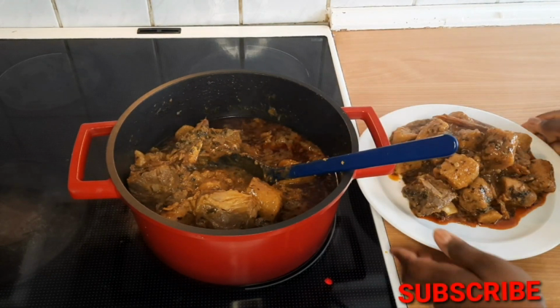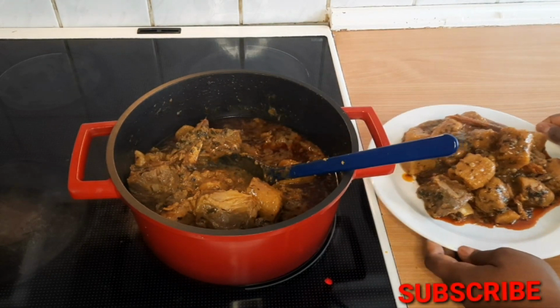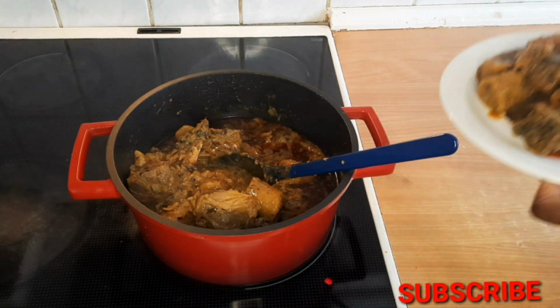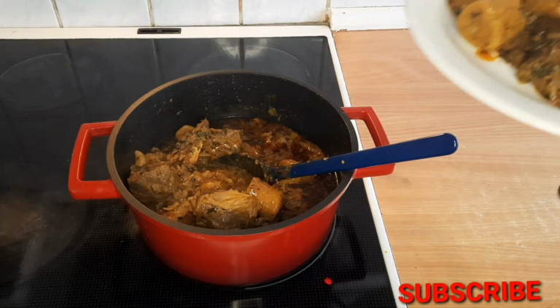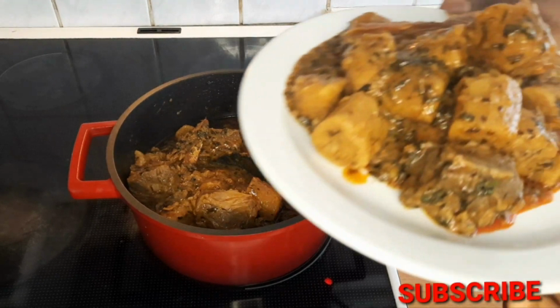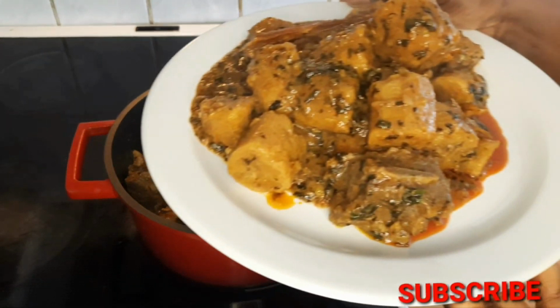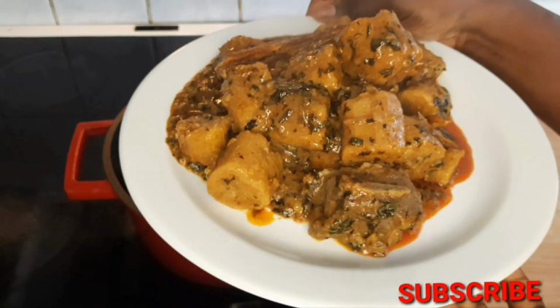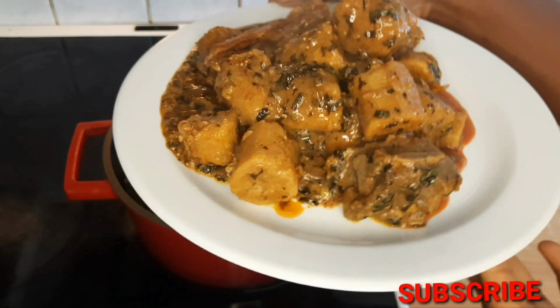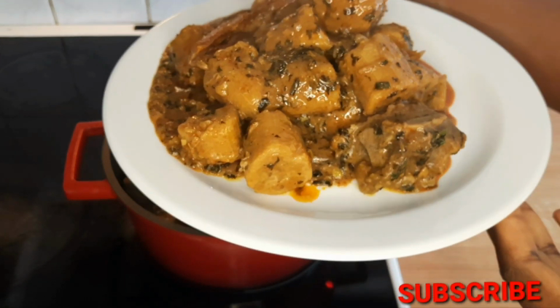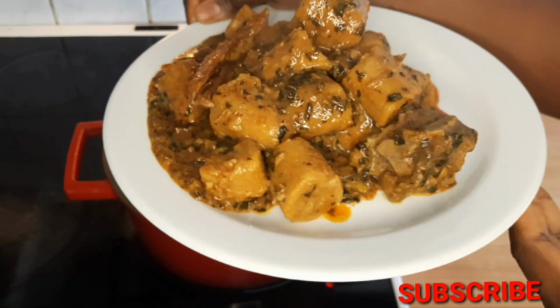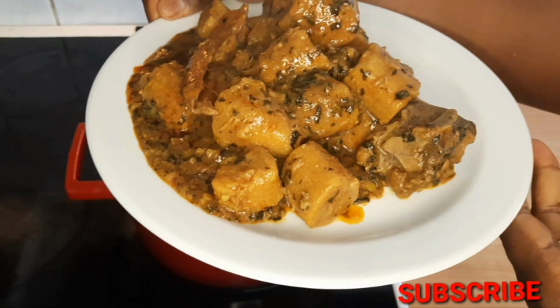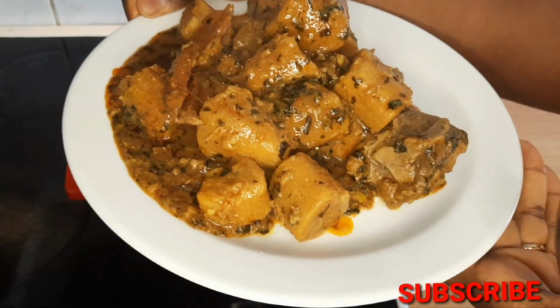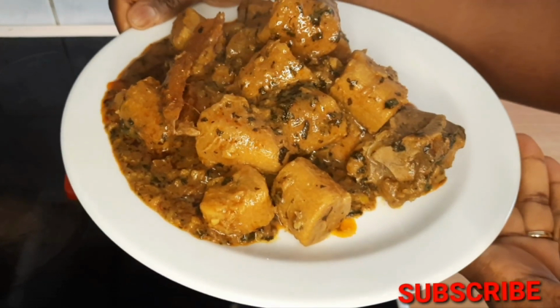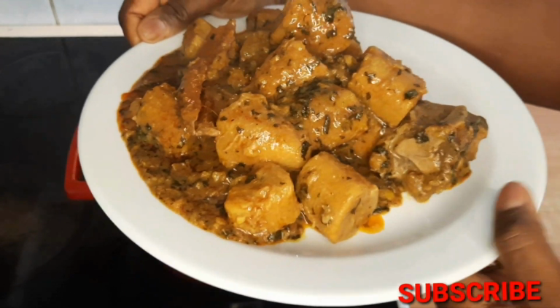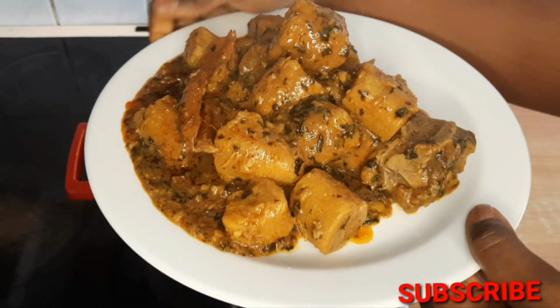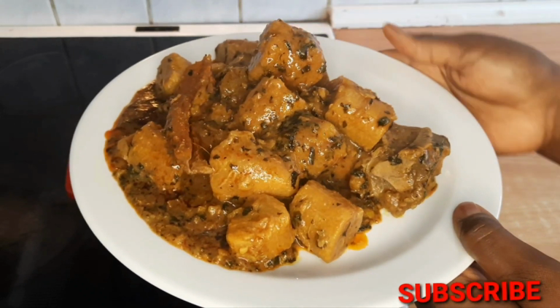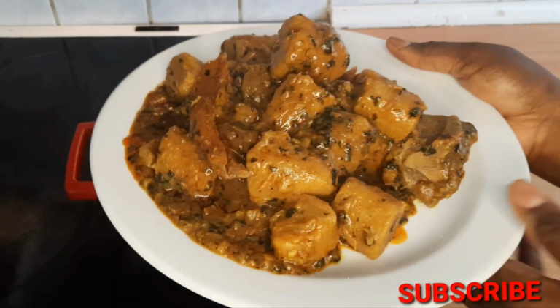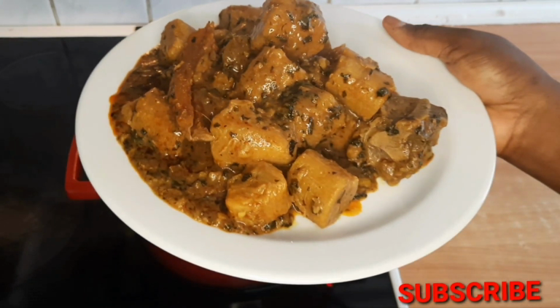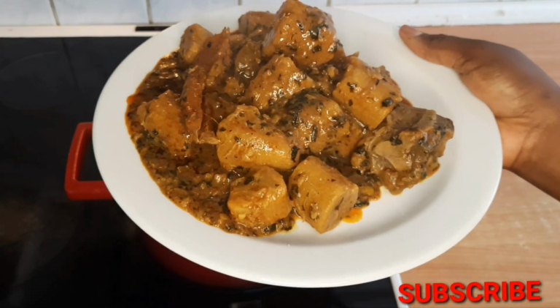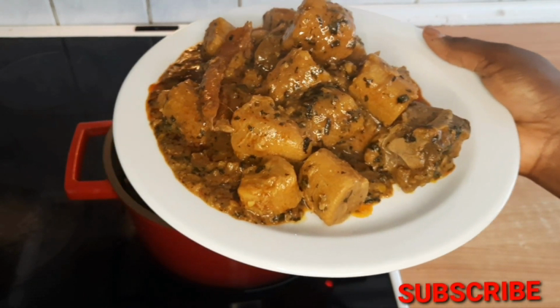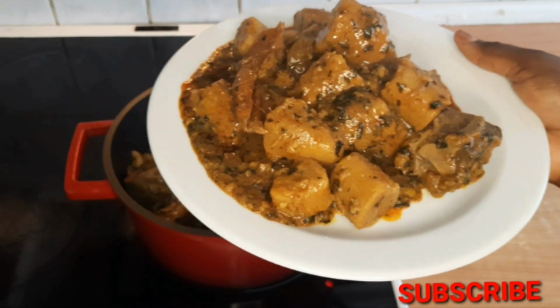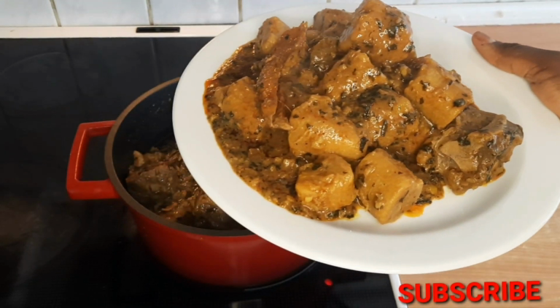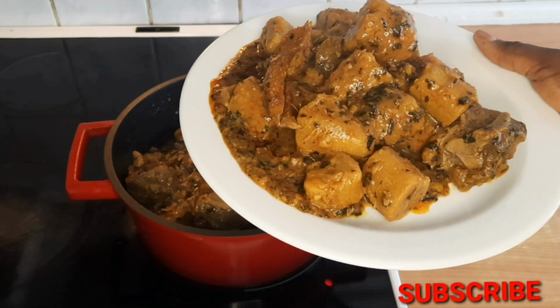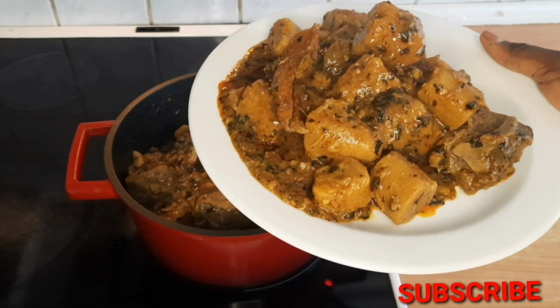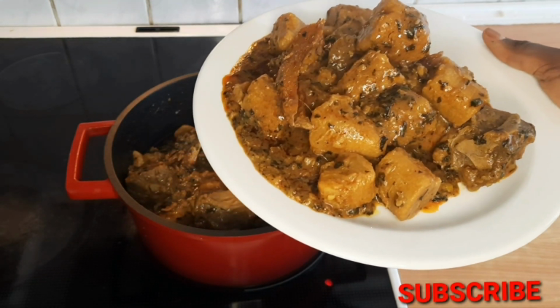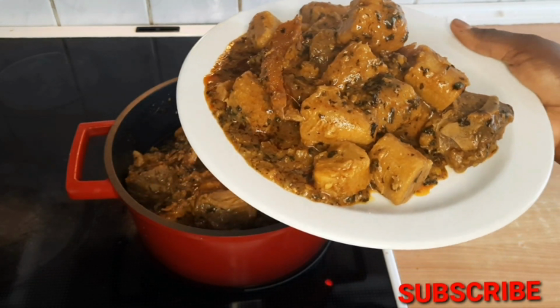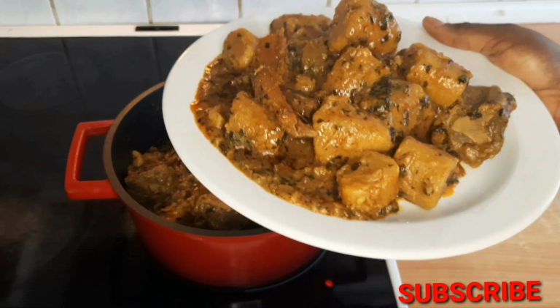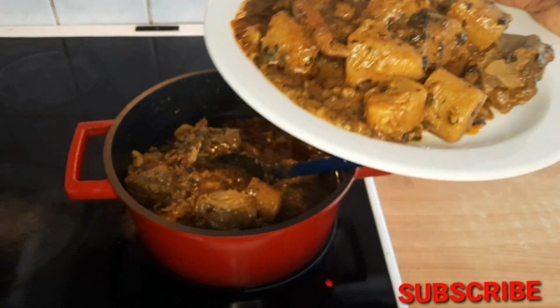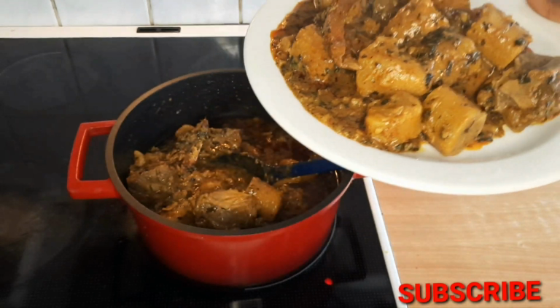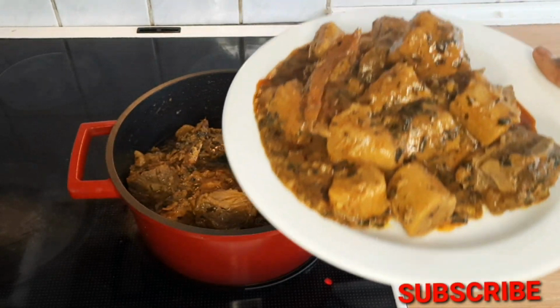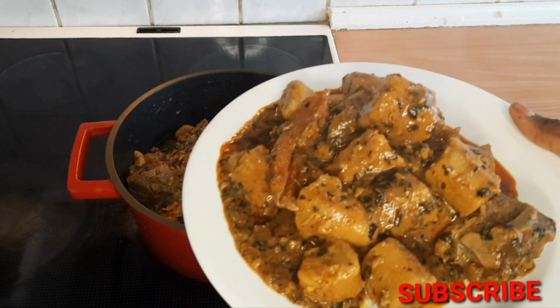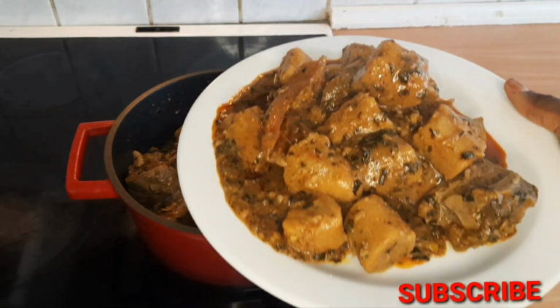Look at my plate — this is super, super delicious. Please don't forget to like, comment, share, and subscribe. I'll see you guys in my next one — bye!